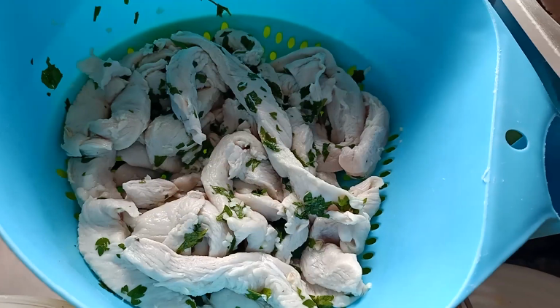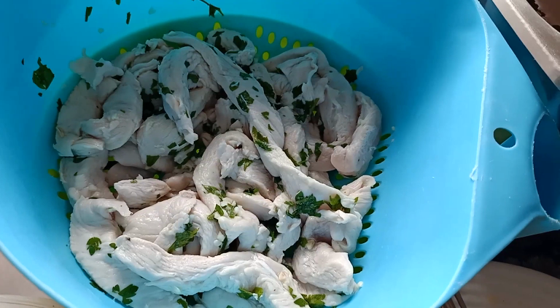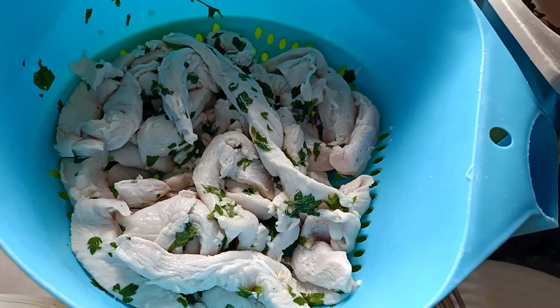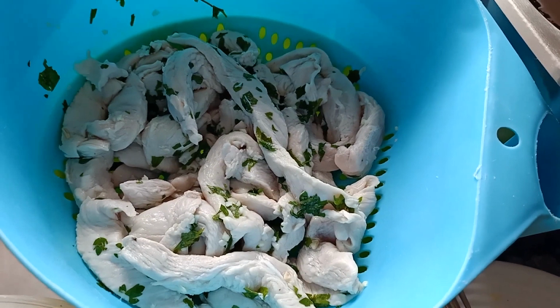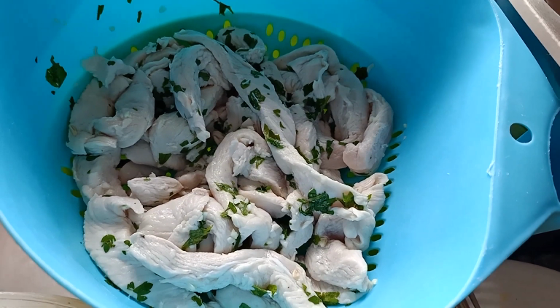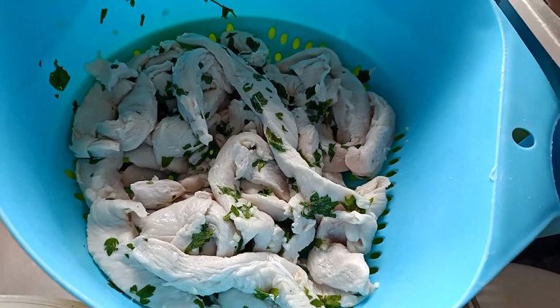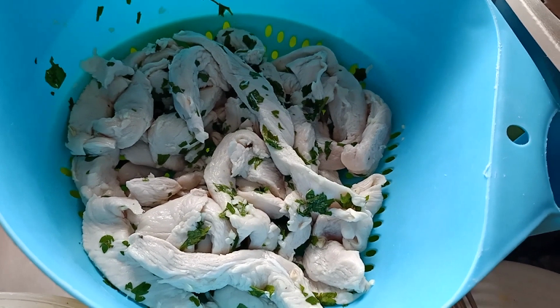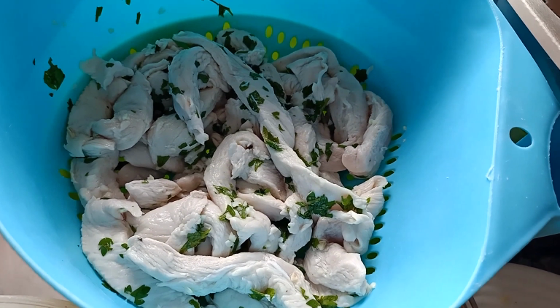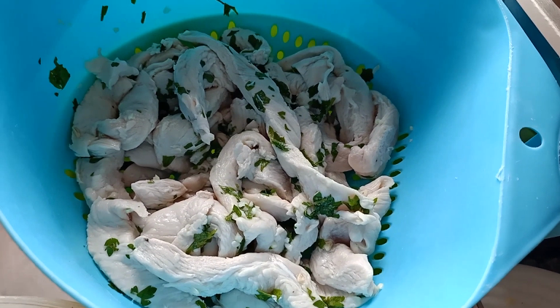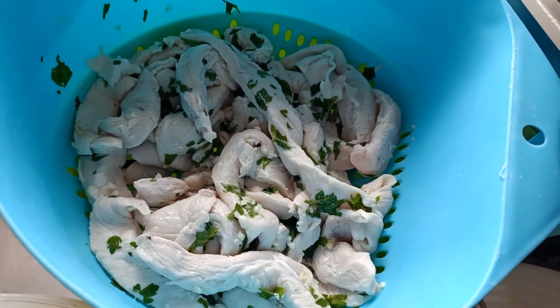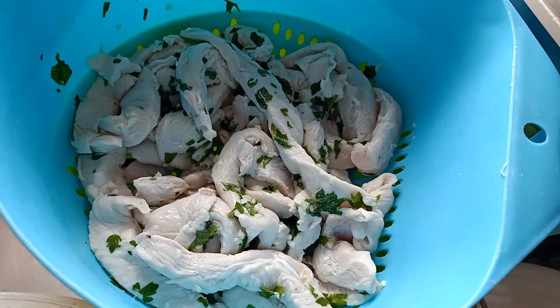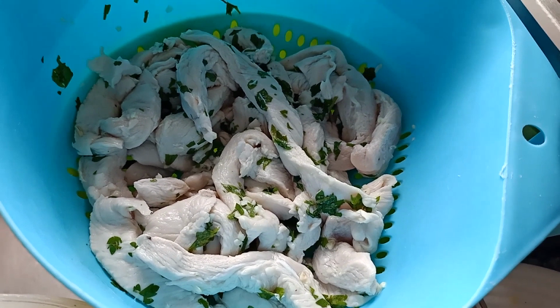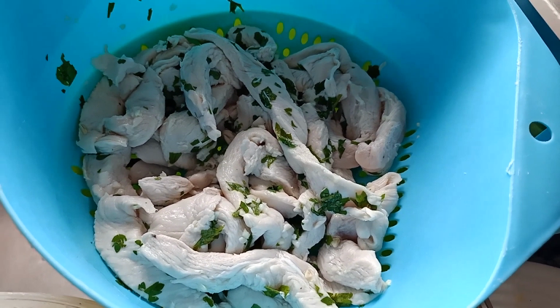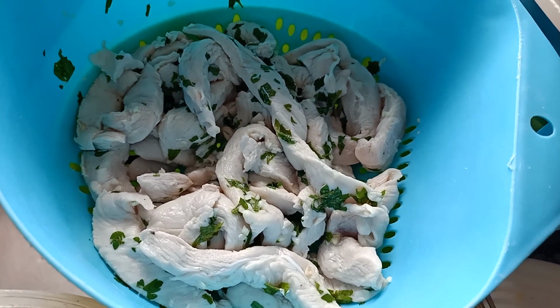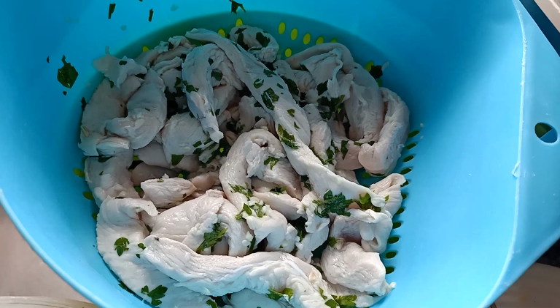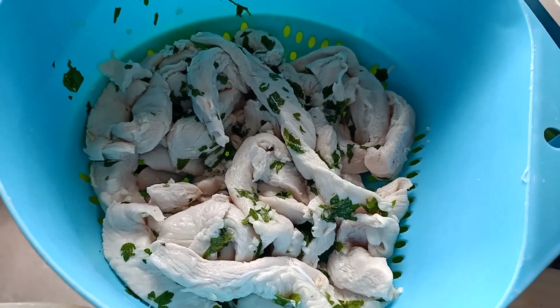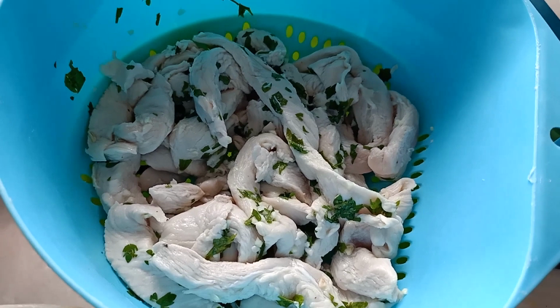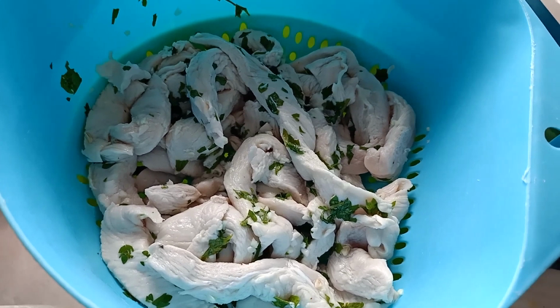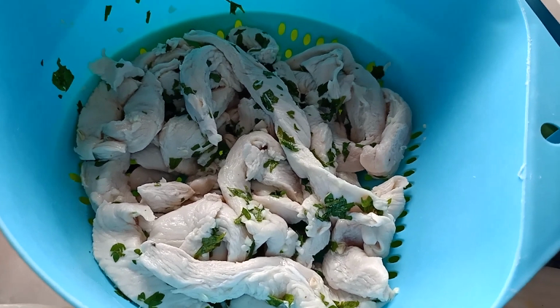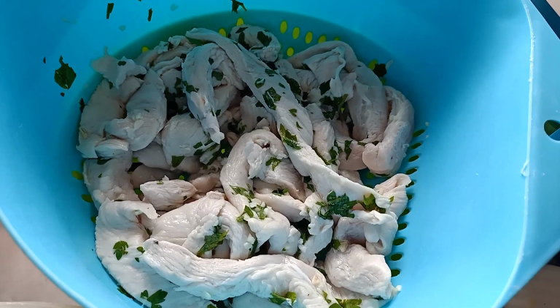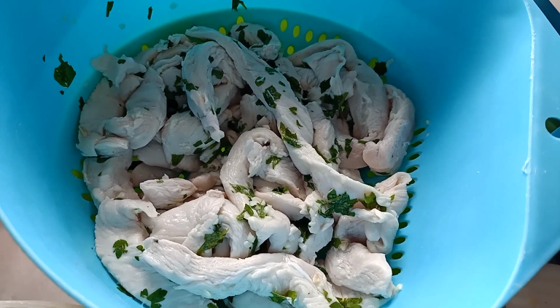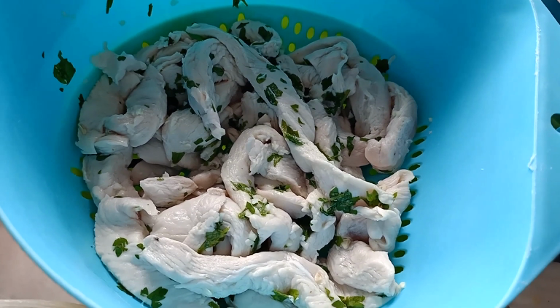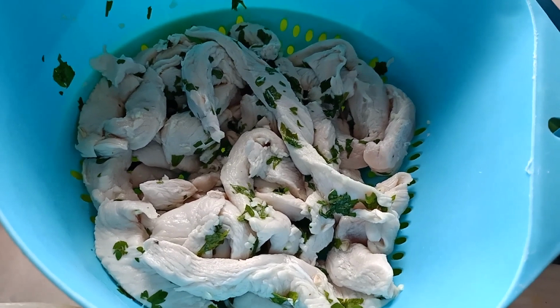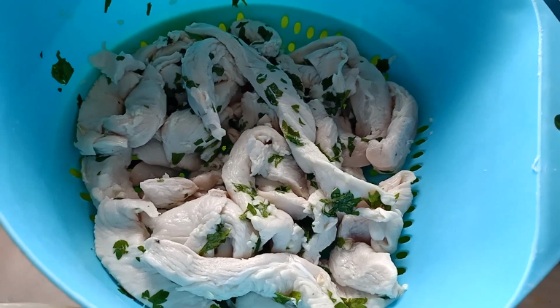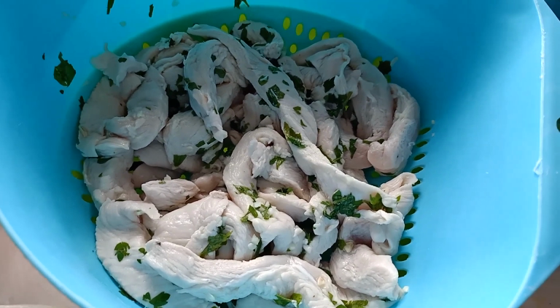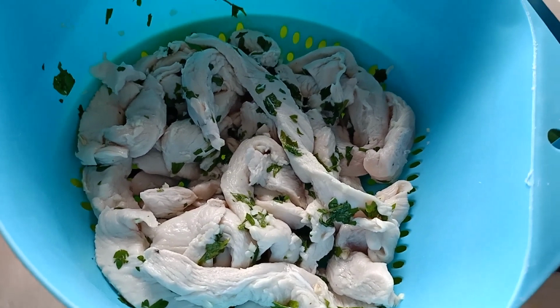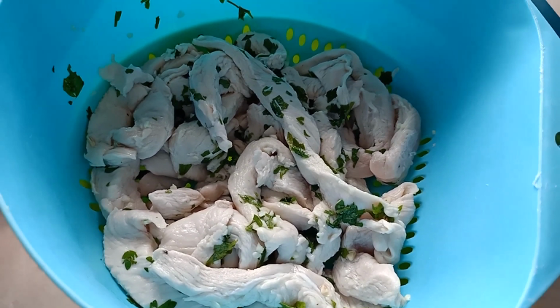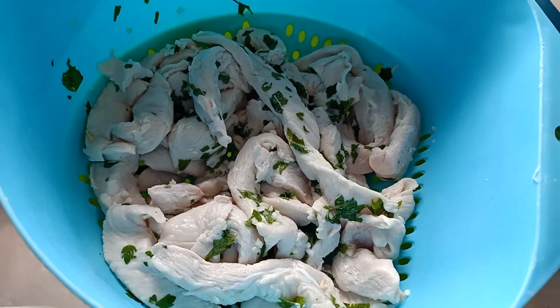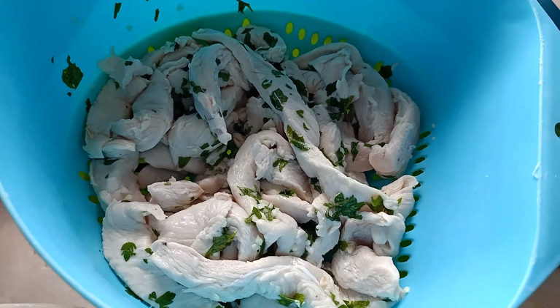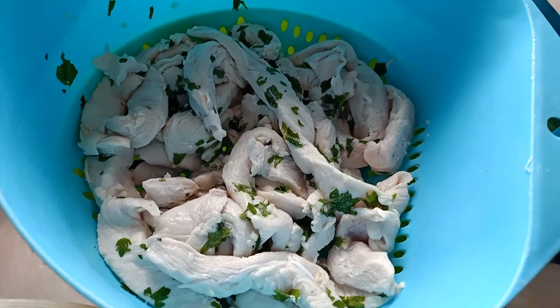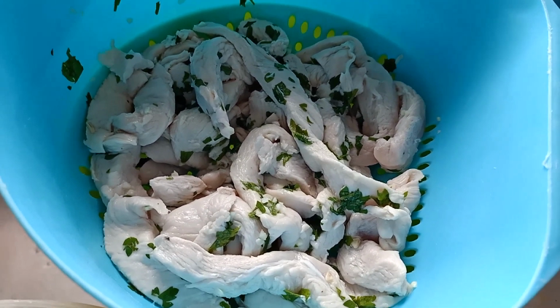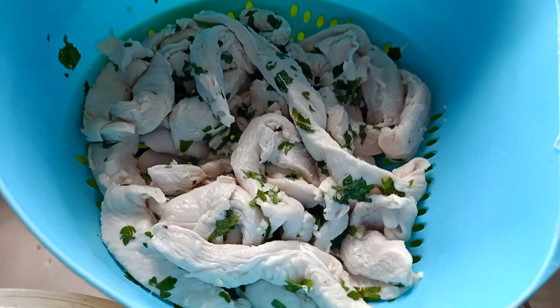Well, good morning, good afternoon, and as always I say, I'll be back with Miguelito. Hoy vamos a hacer la grimita de pollo.